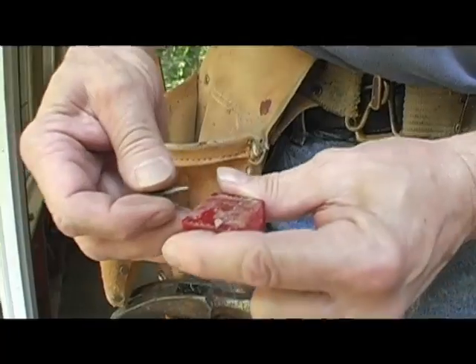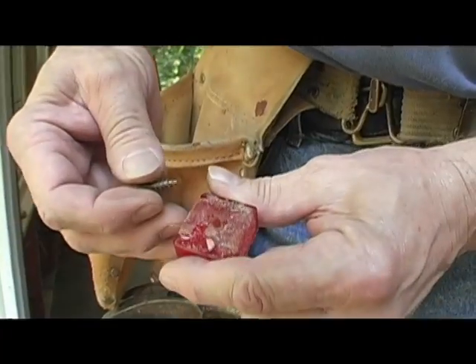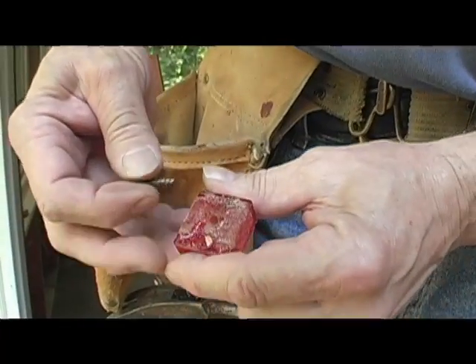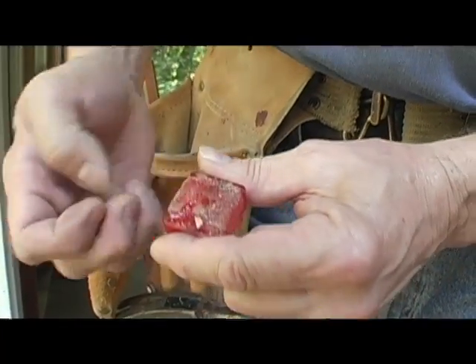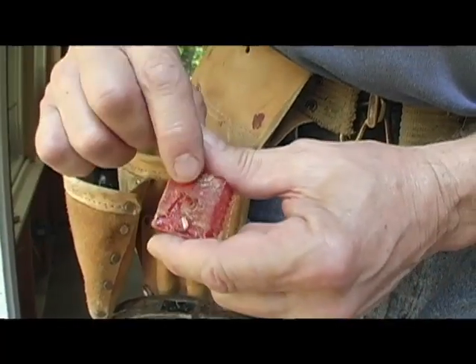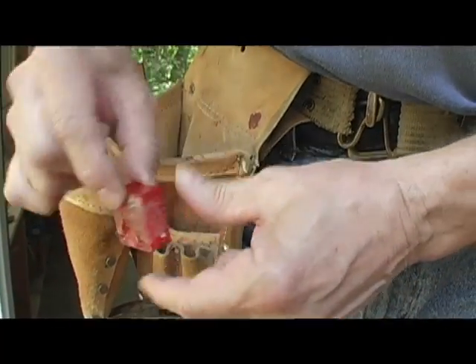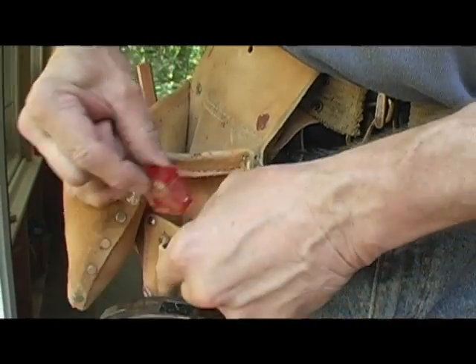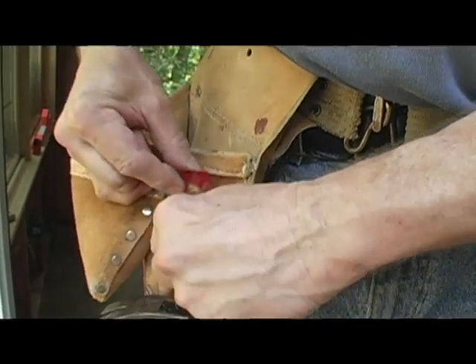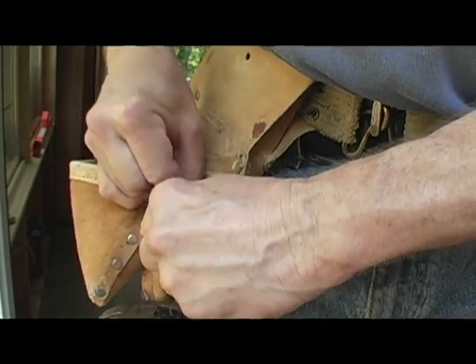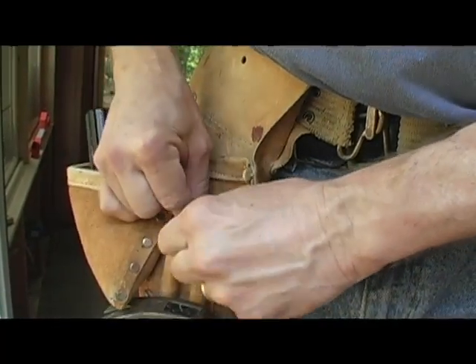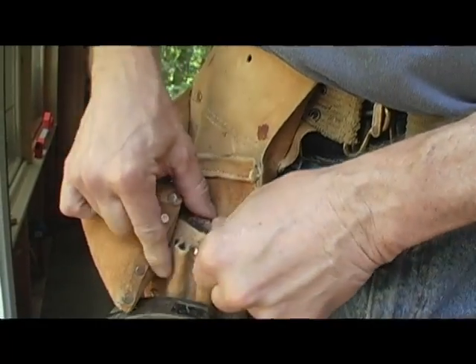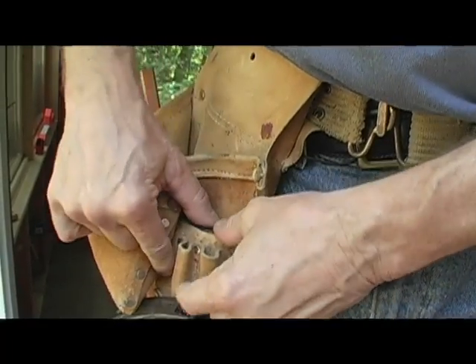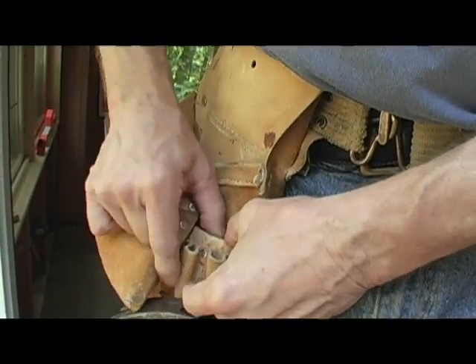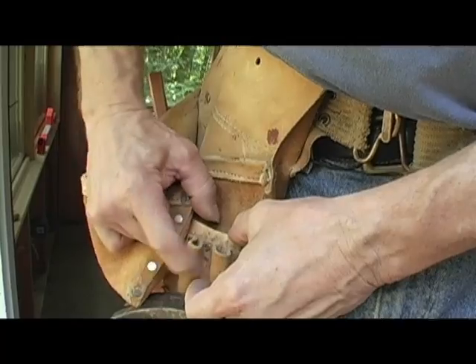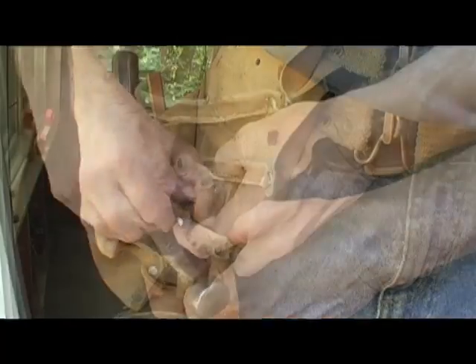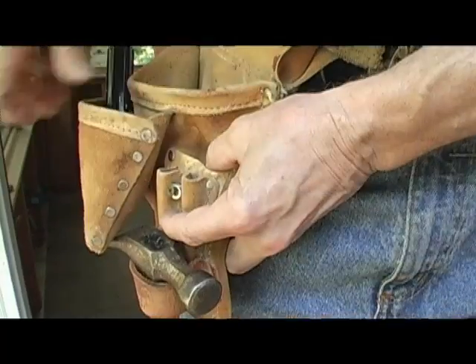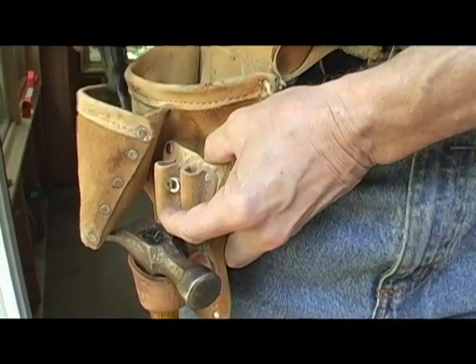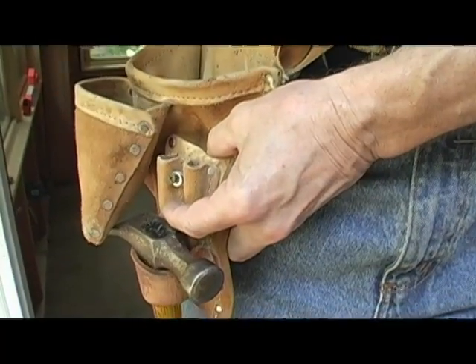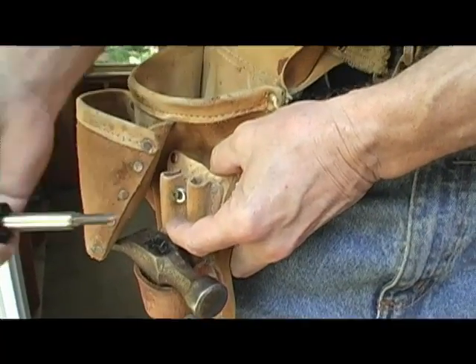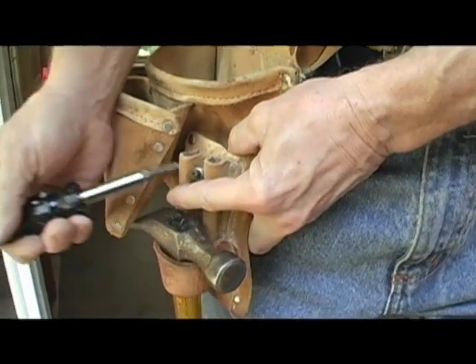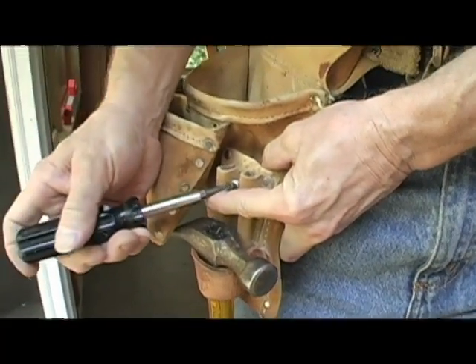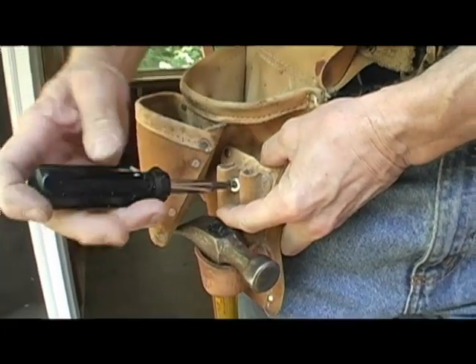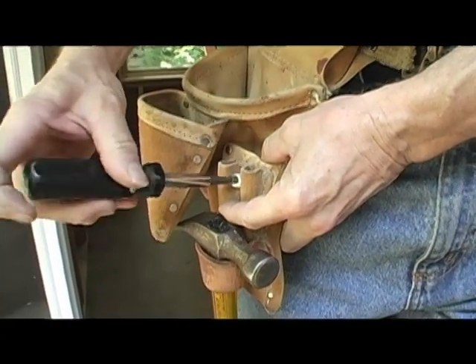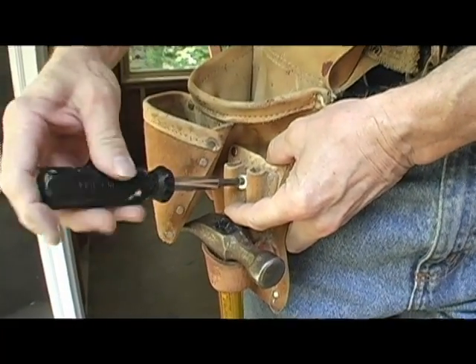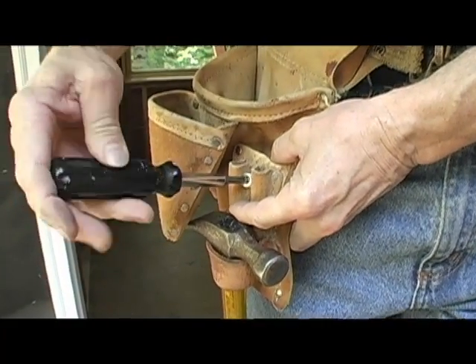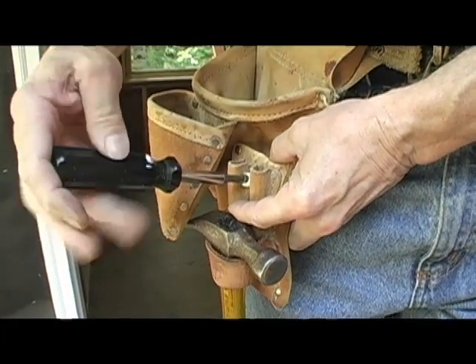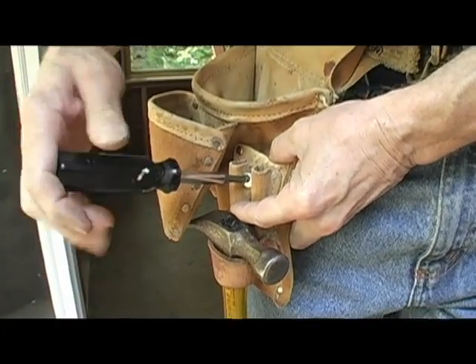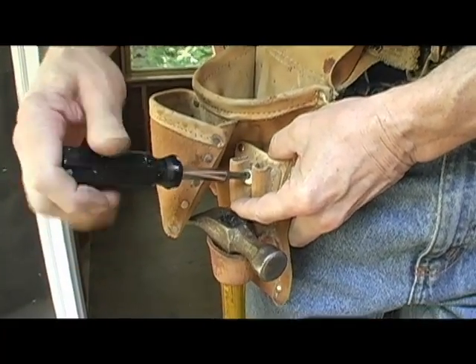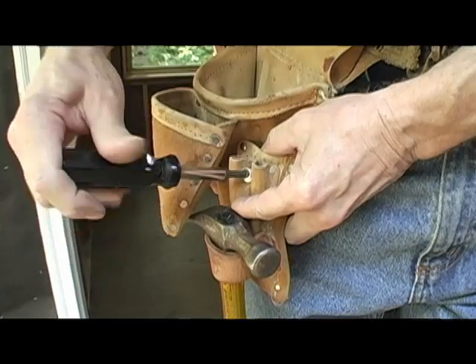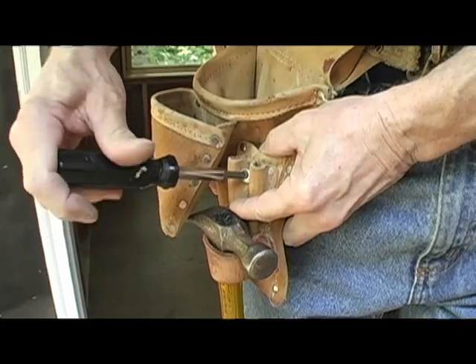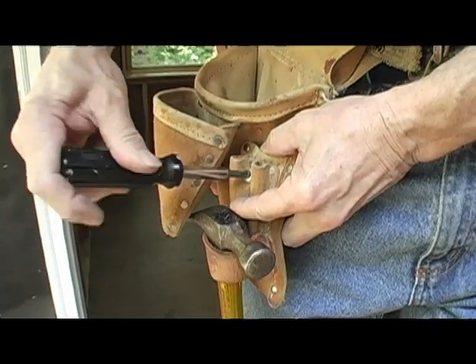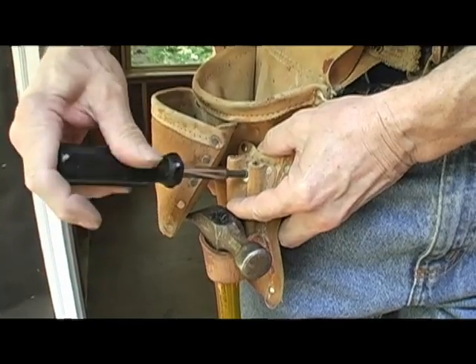Now I can drop this little pencil sharpener into this pocket of the tool belt, drill a hole through the side of the leather here, run the screw in there, and I've got my pencil sharpener buried in my pocket.